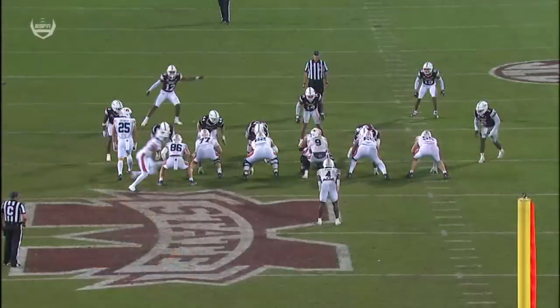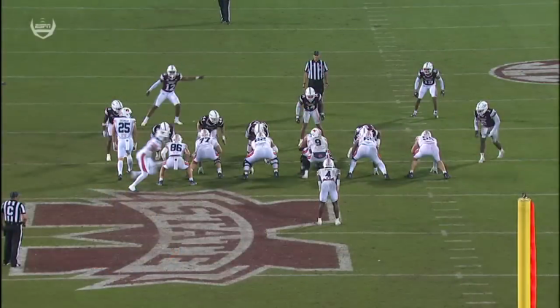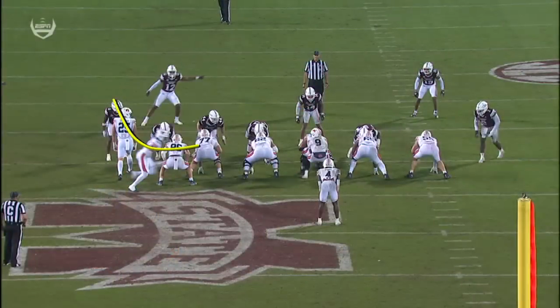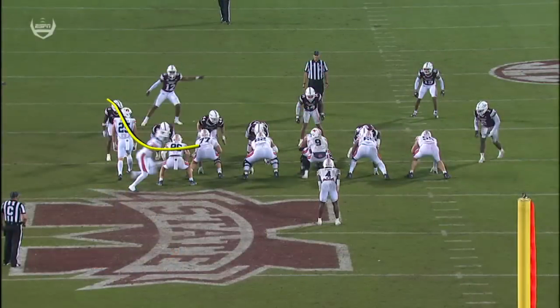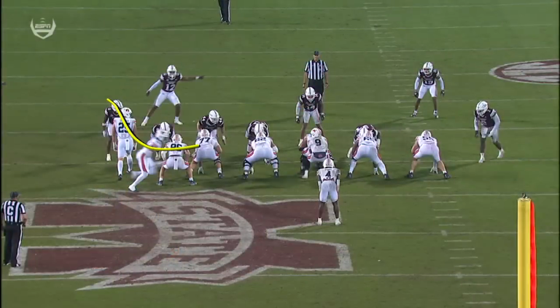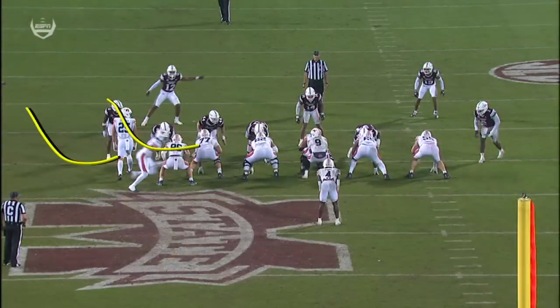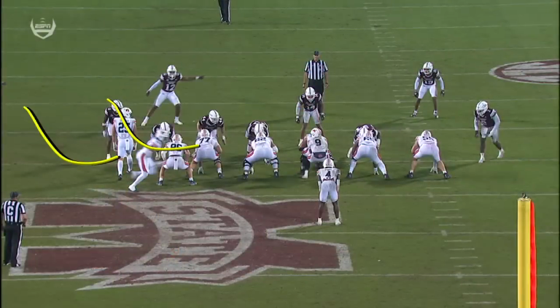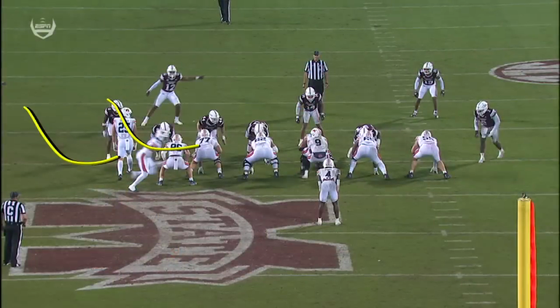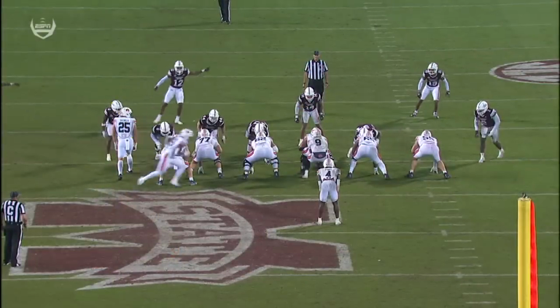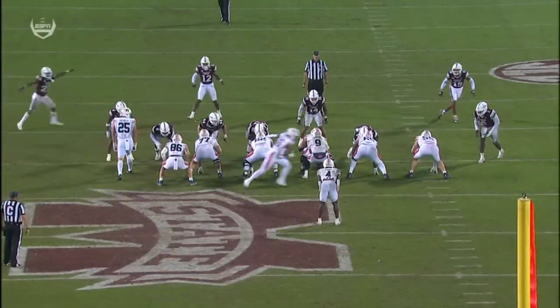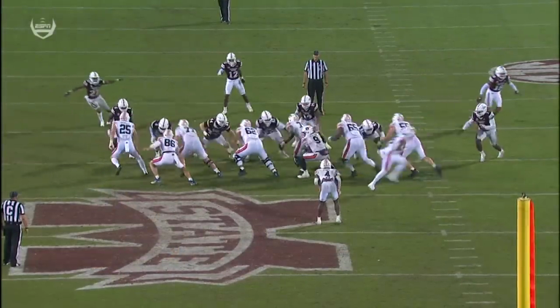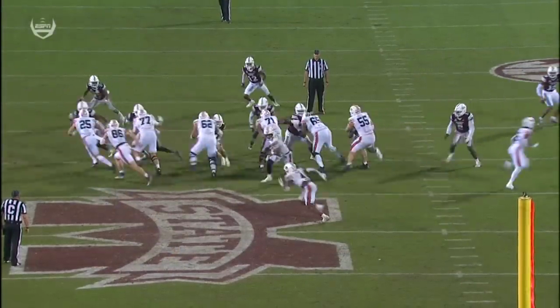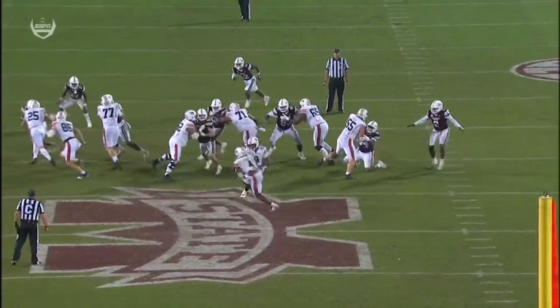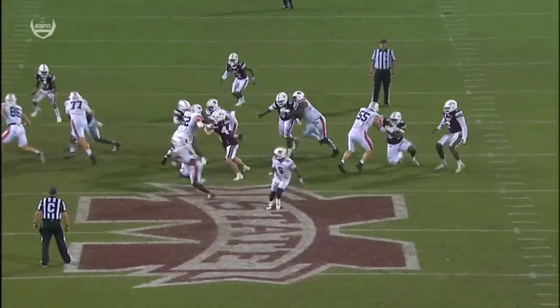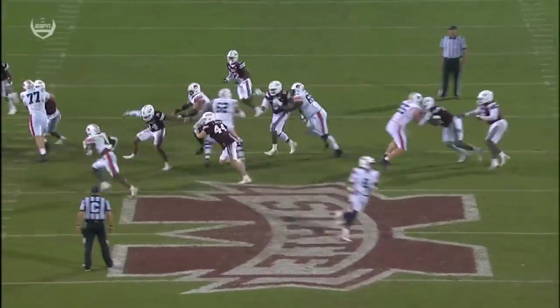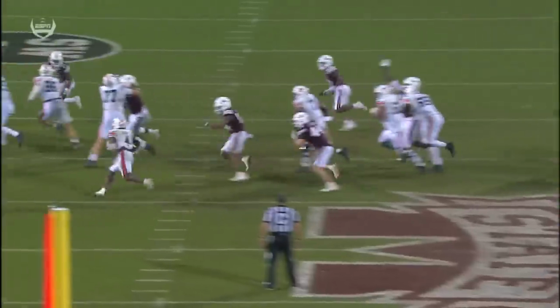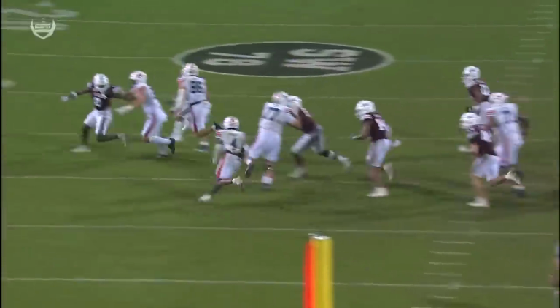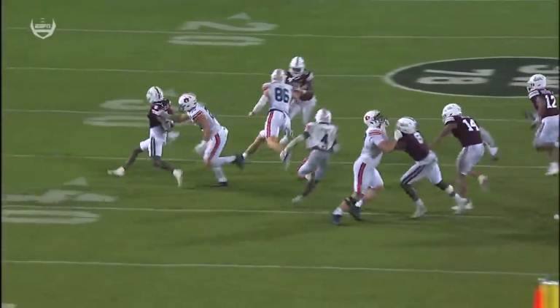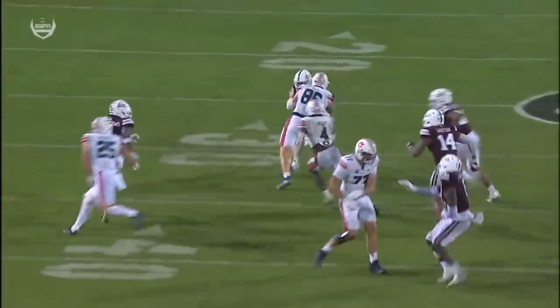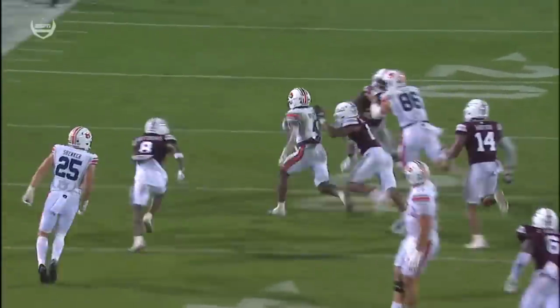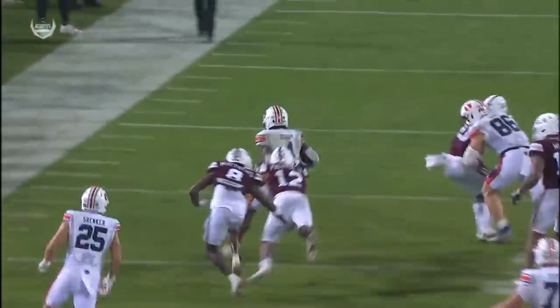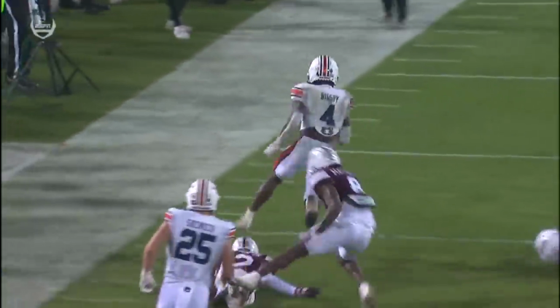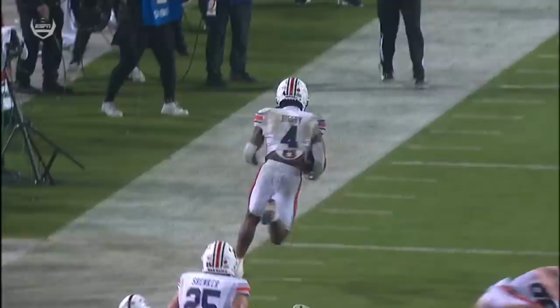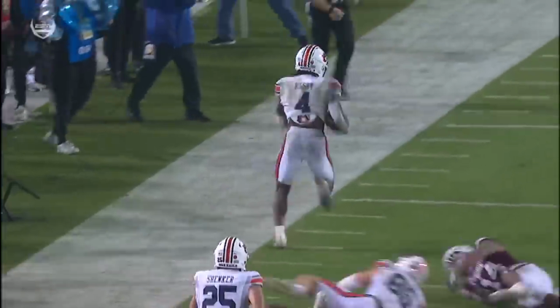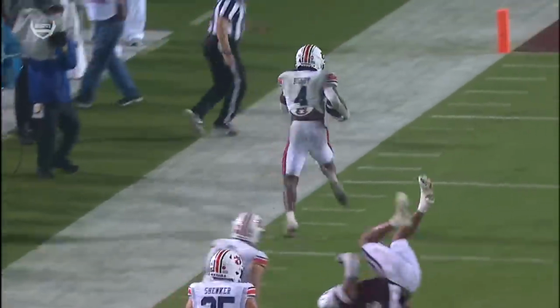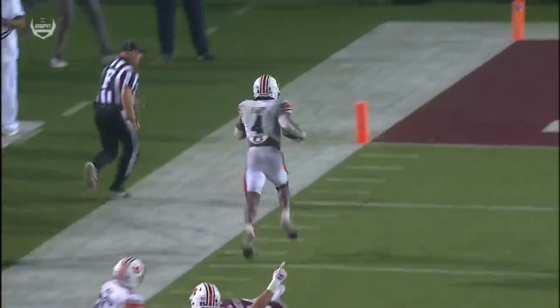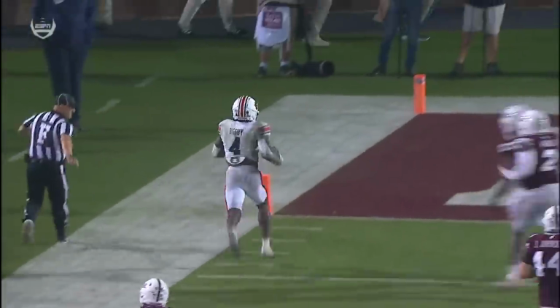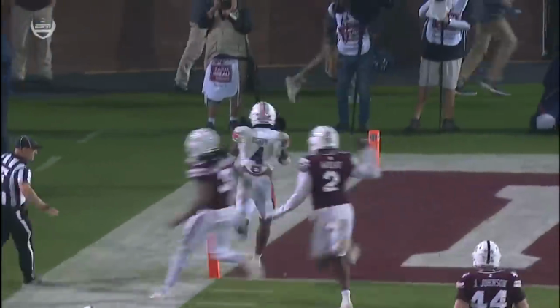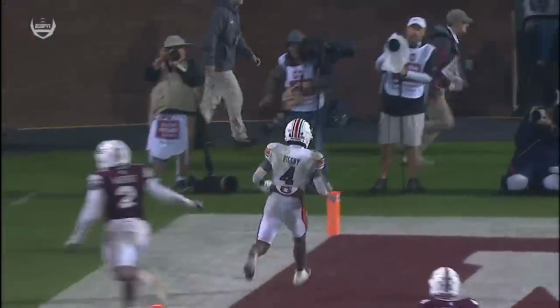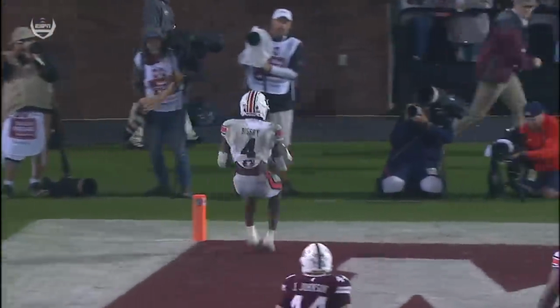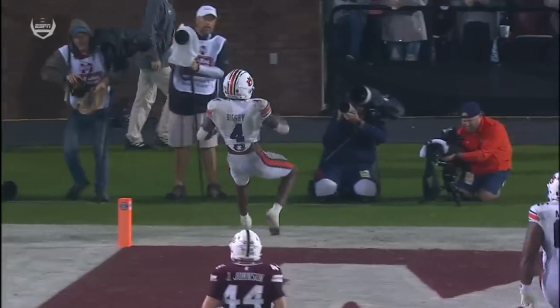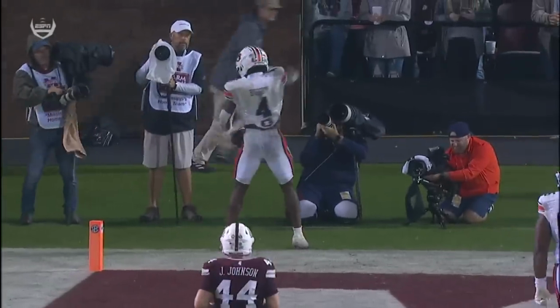Watch this block. Watch John Samuel Shanker as well — both those guys leading for Tank Bigsby. Luke Deal in there at tight end as well. All three guys getting on Mississippi State defenders, and then the balance and athleticism by Bigsby to bring it home.